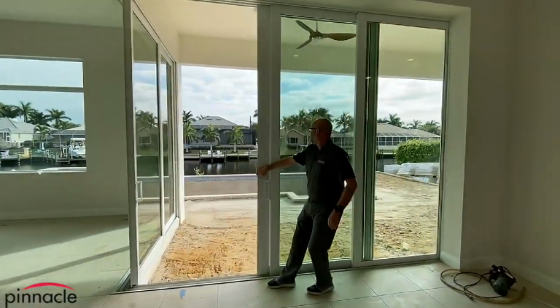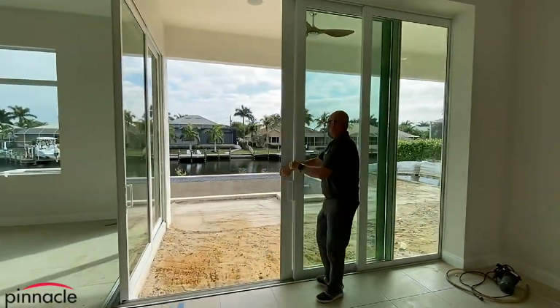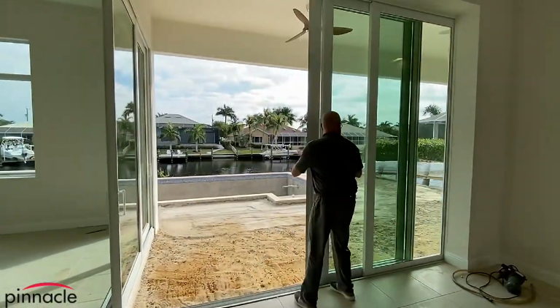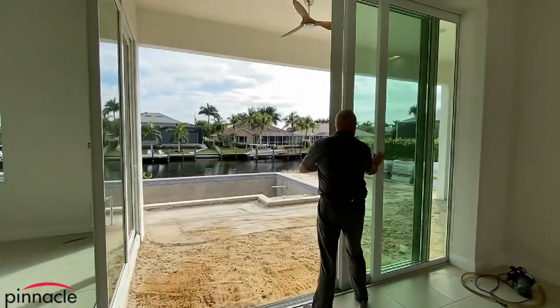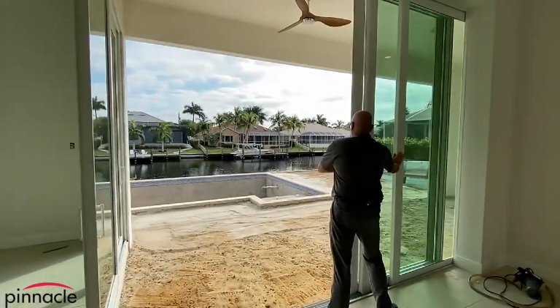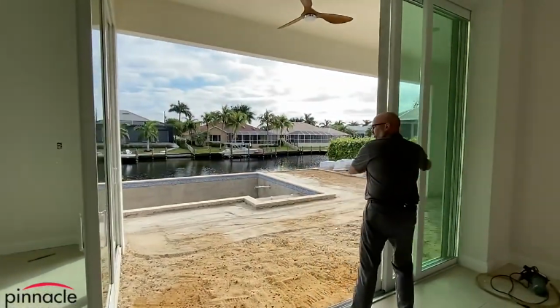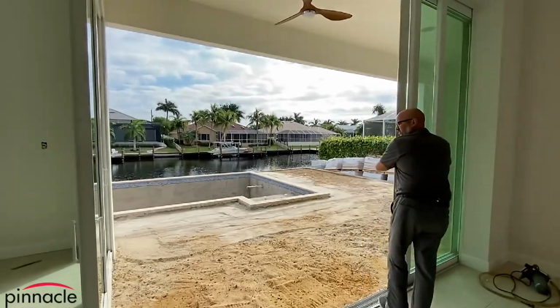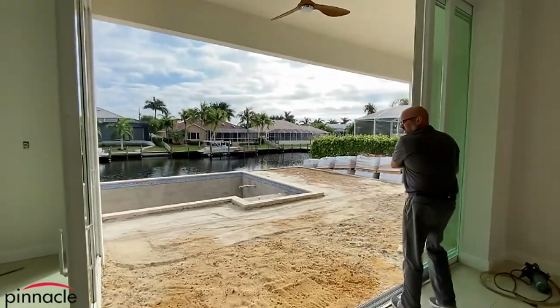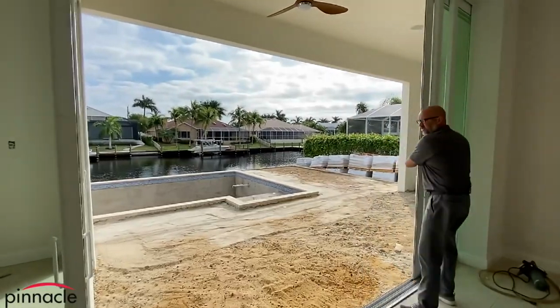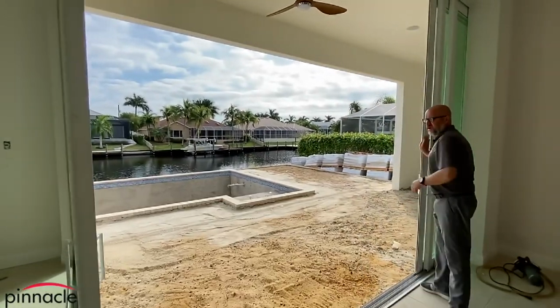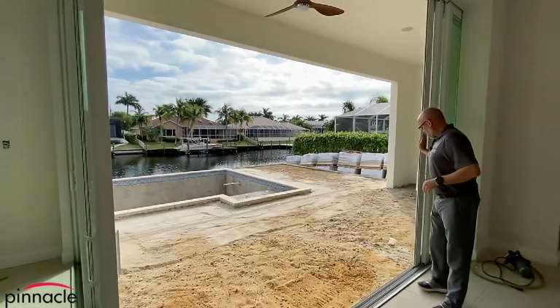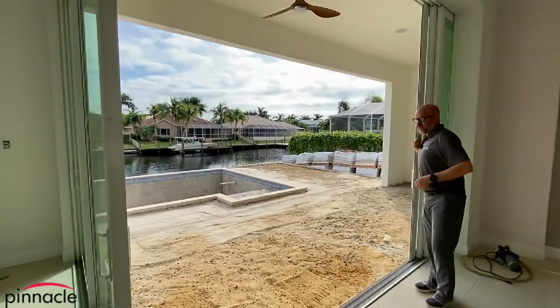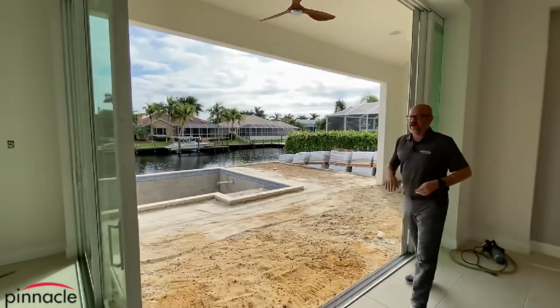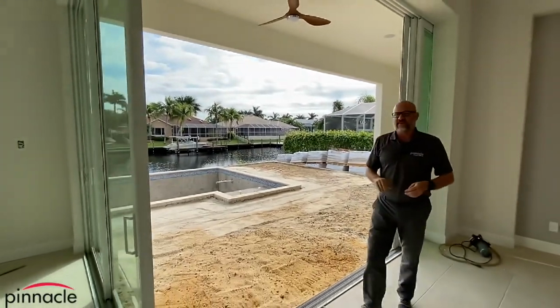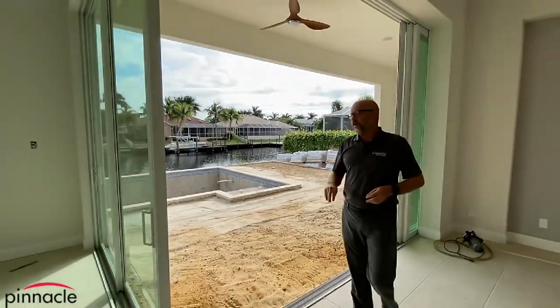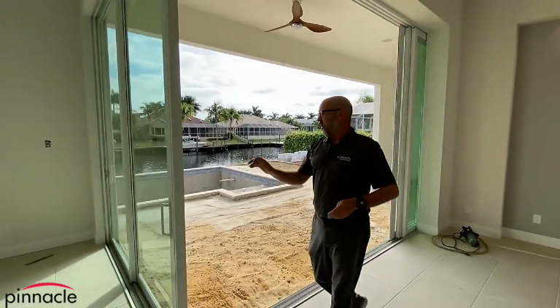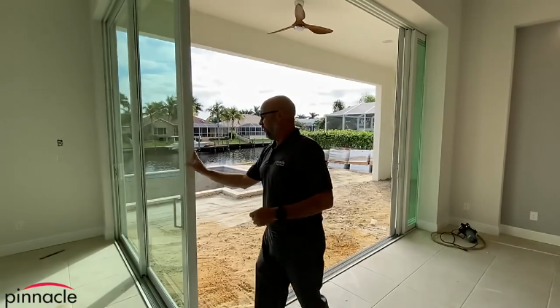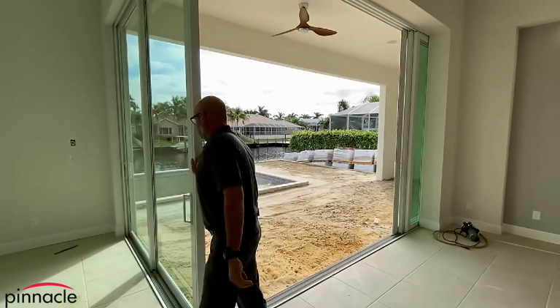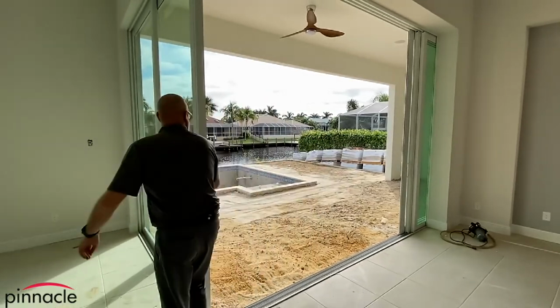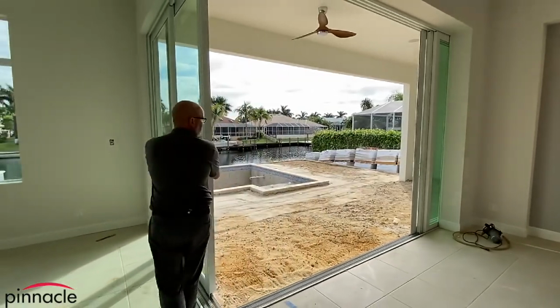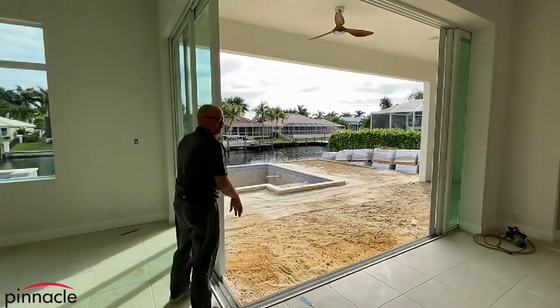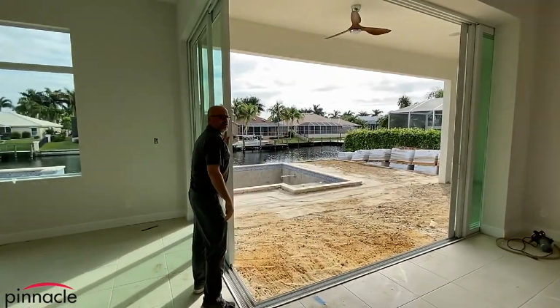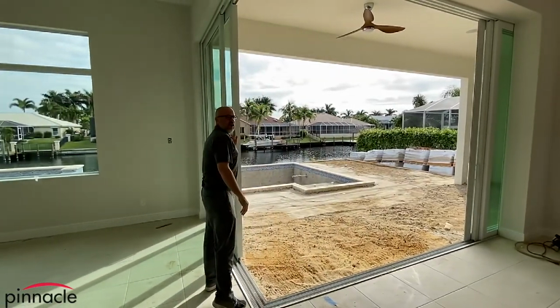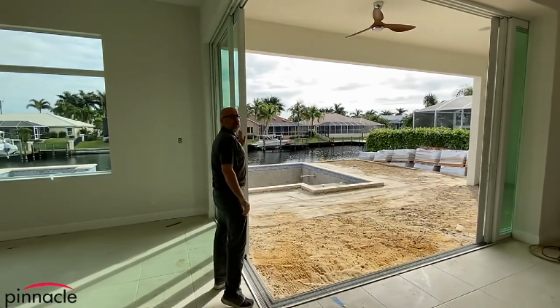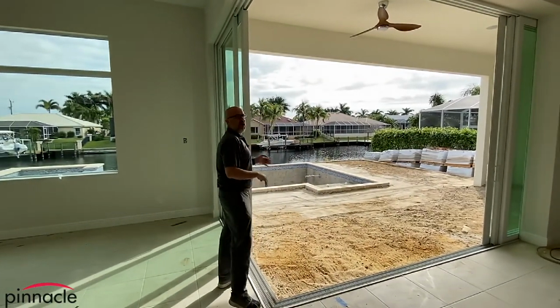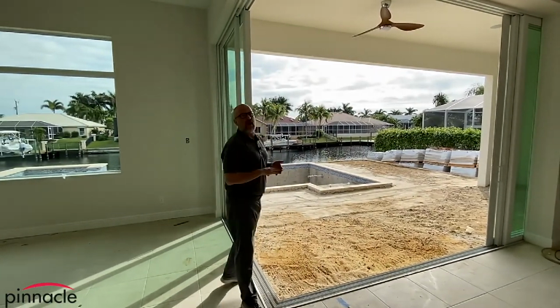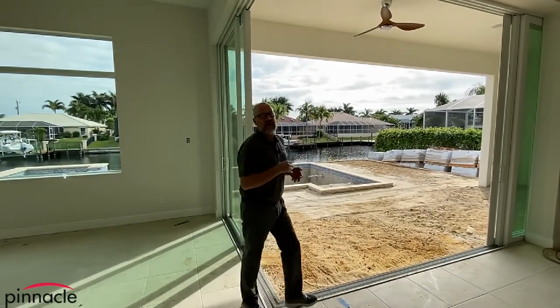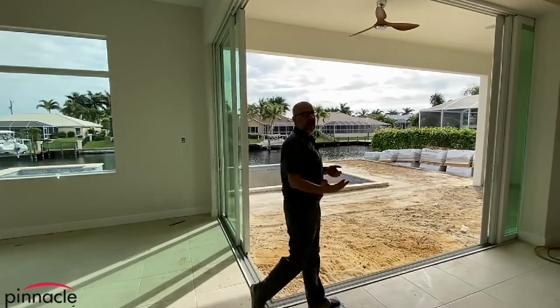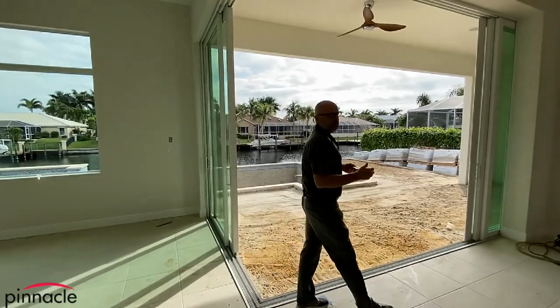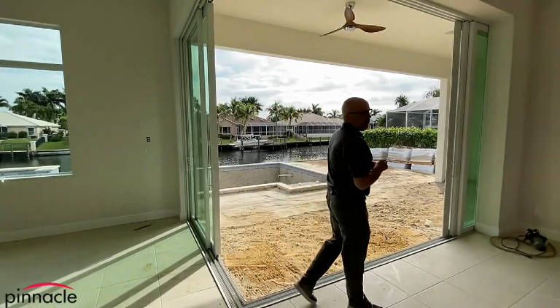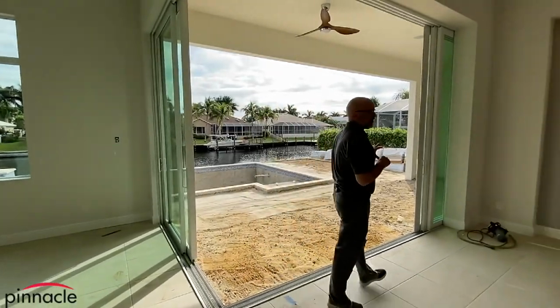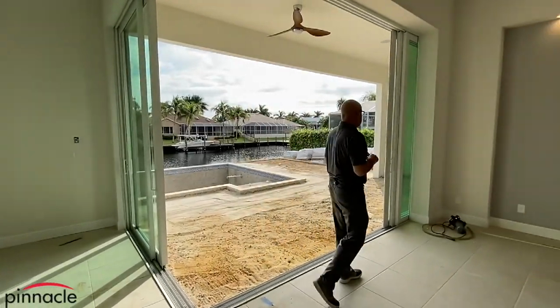This is a really nice feature — we always get this question asked: can you take the 10-foot slider and do it in your models? Yes, we can do it in our Marlin and up models as far as the 10-foot slider.